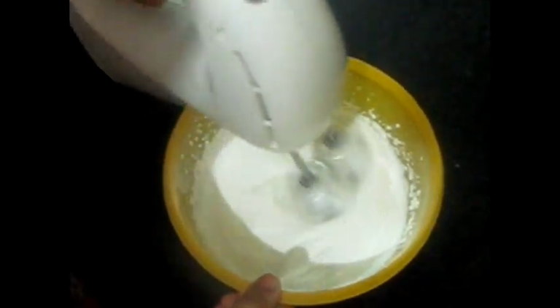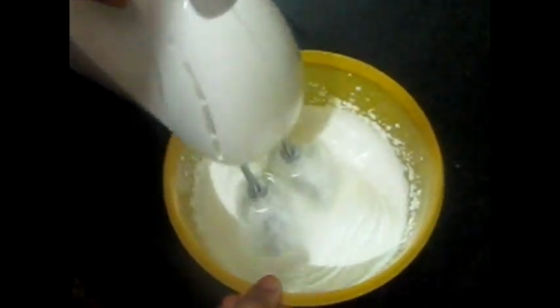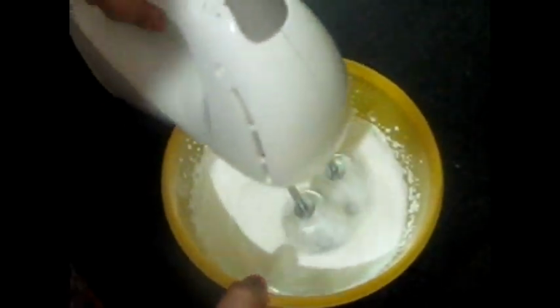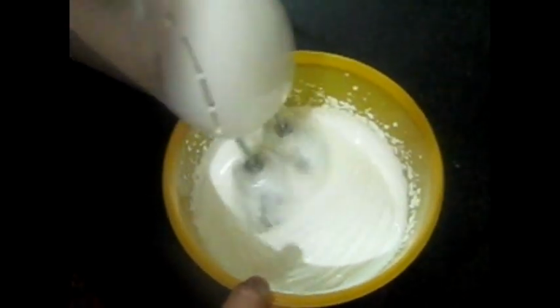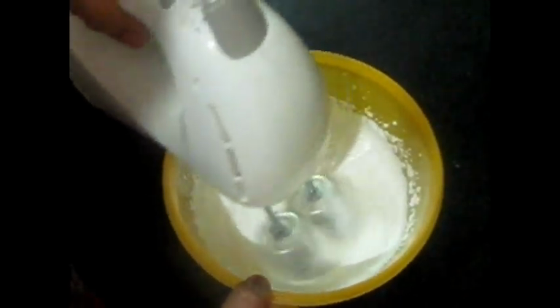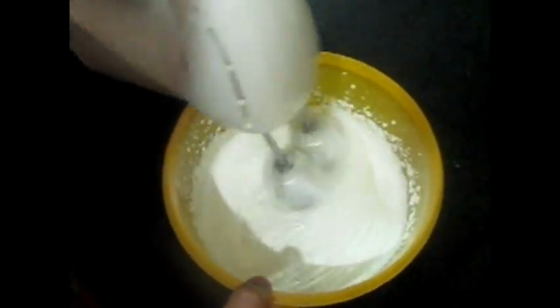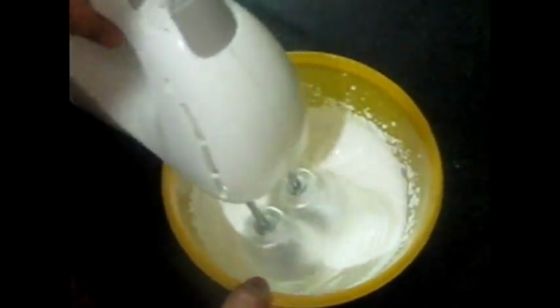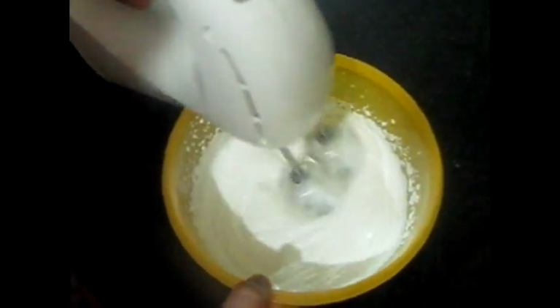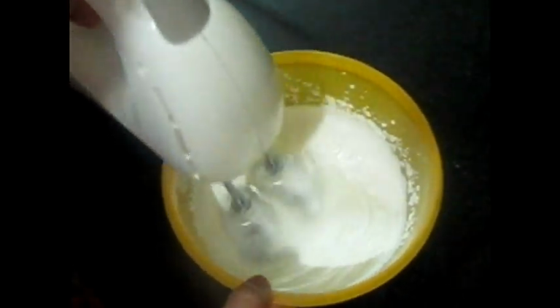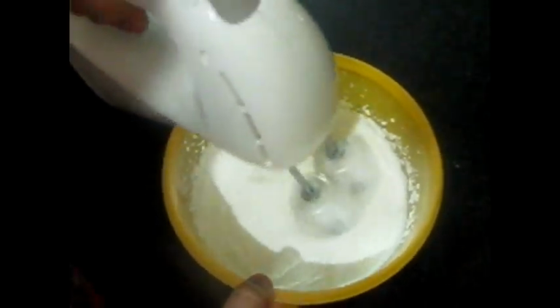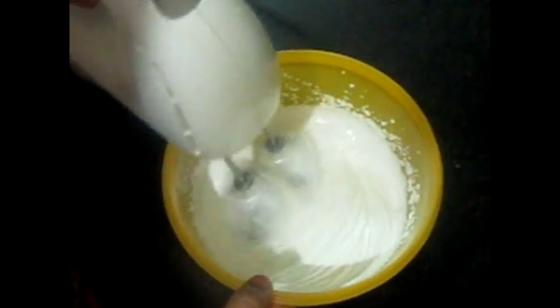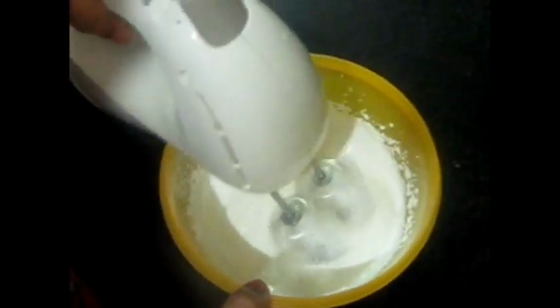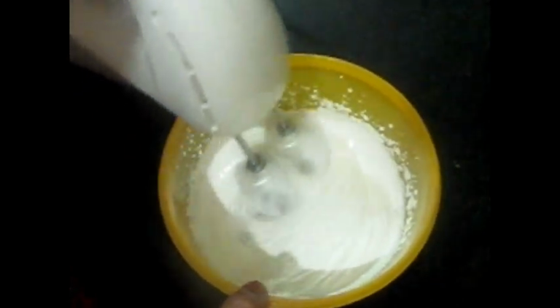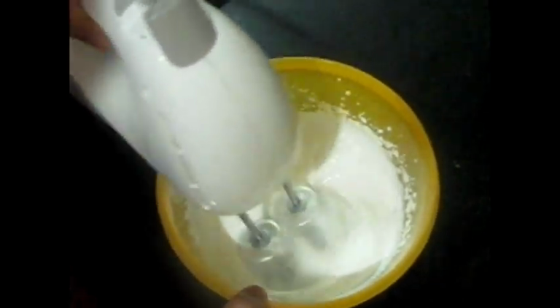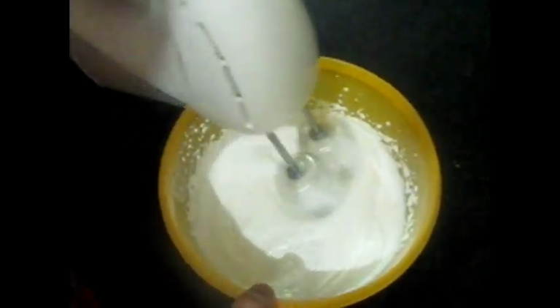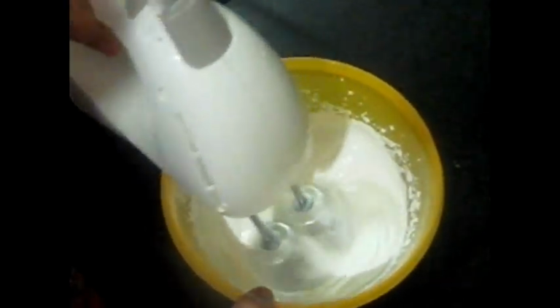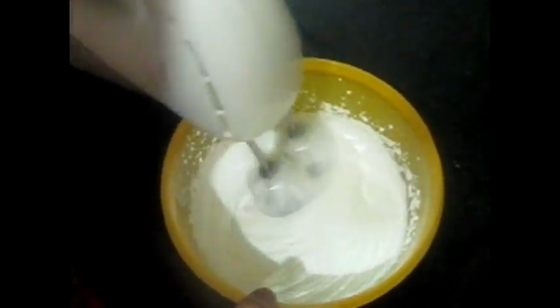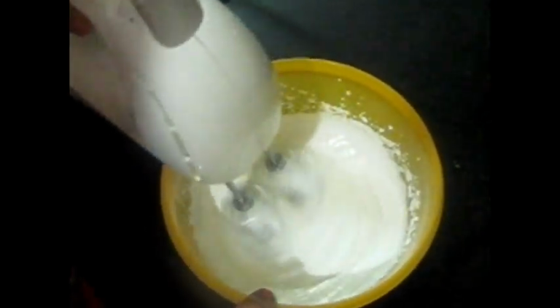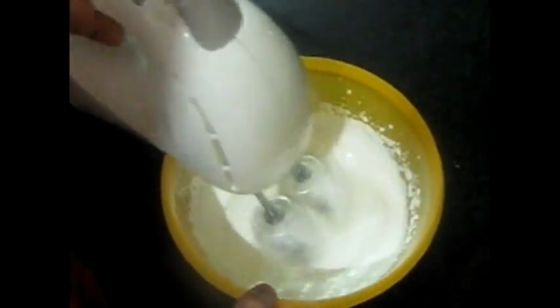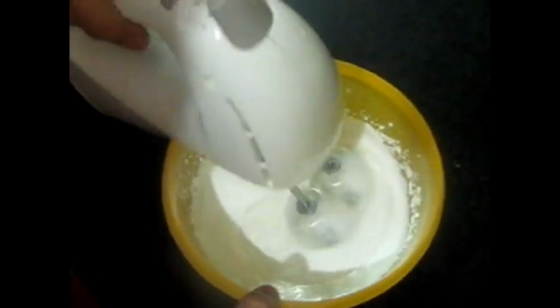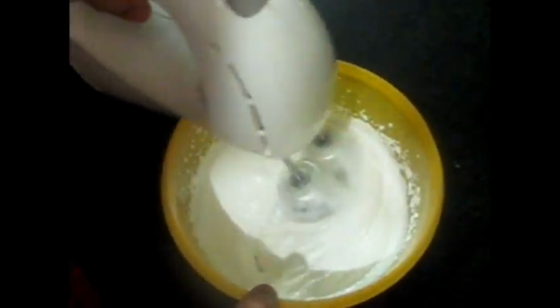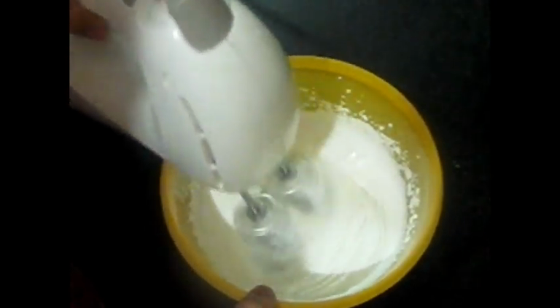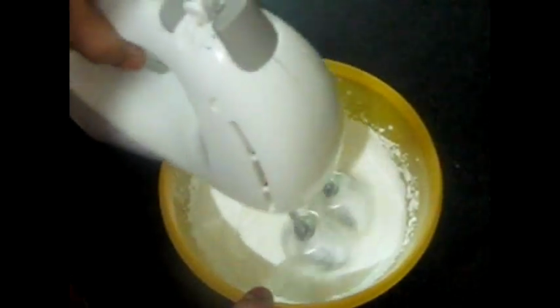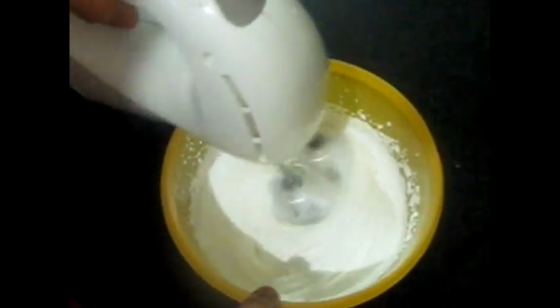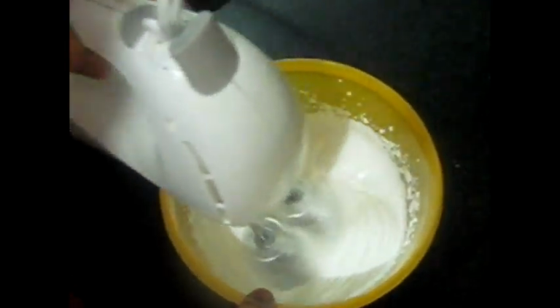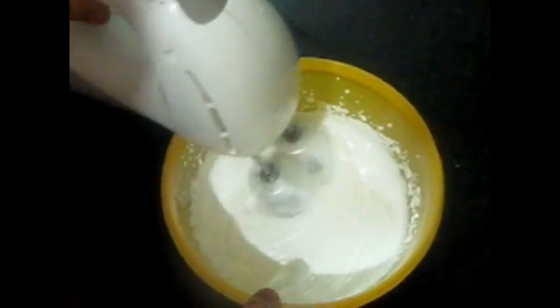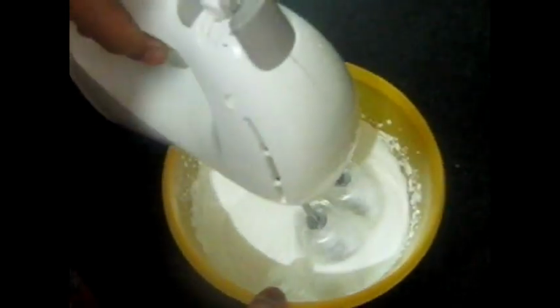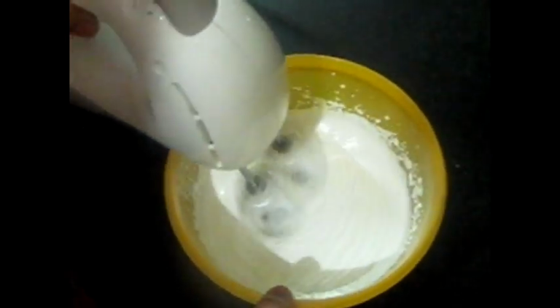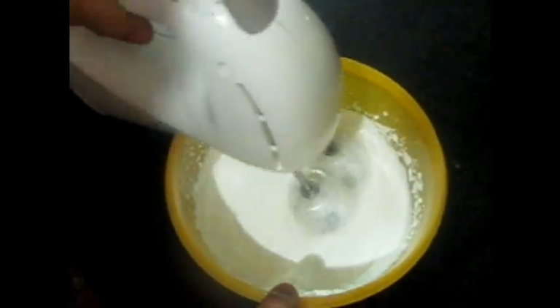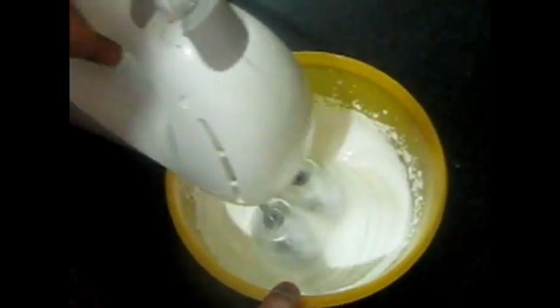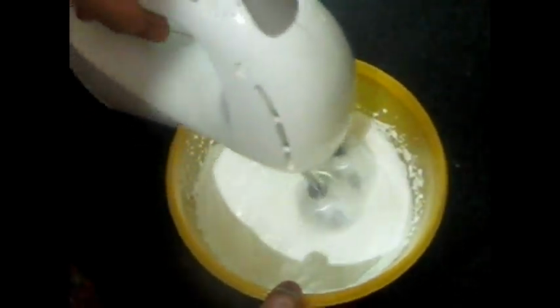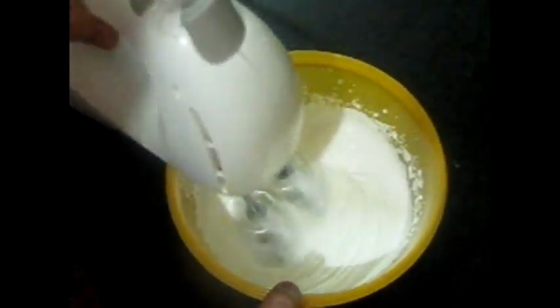As you whip it, the volume and consistency will become thick. And how do you know when it is whipped? Stay and watch the whole video — I will tell you in detail.